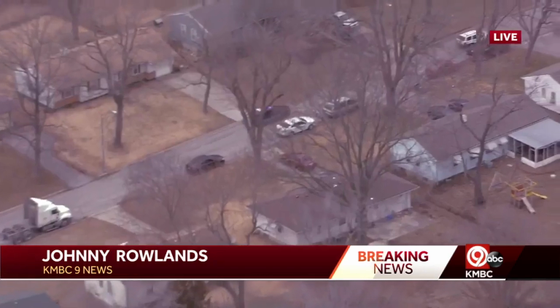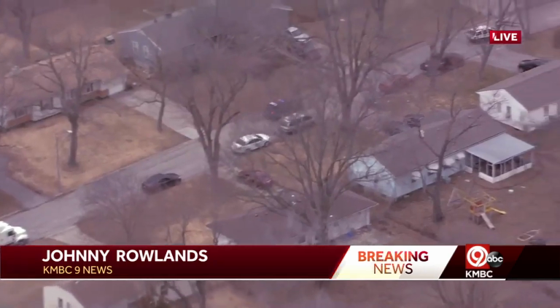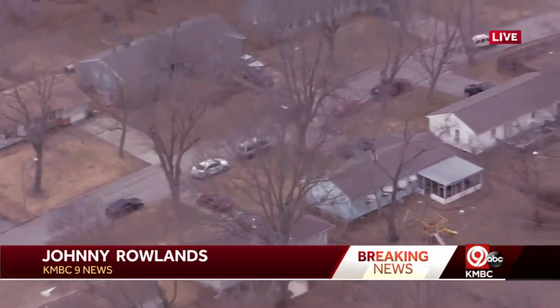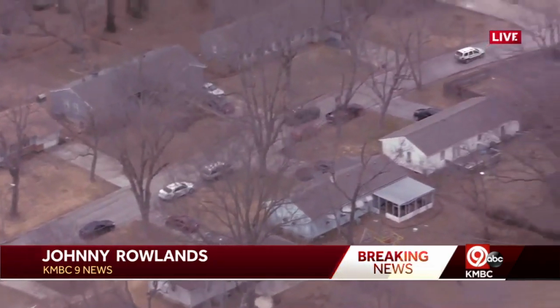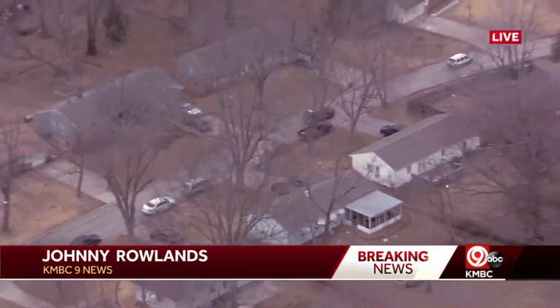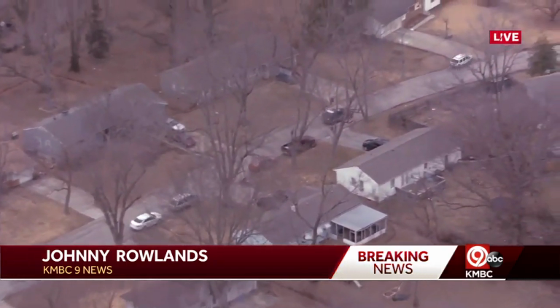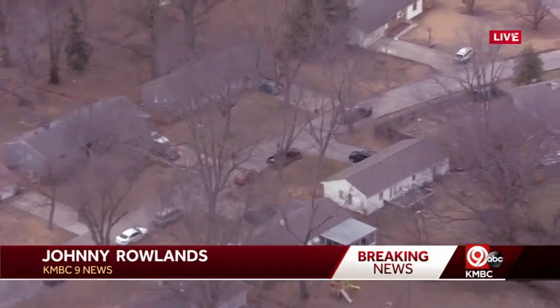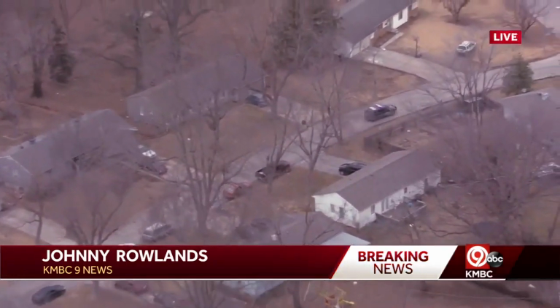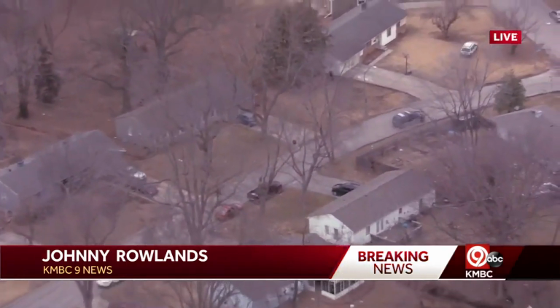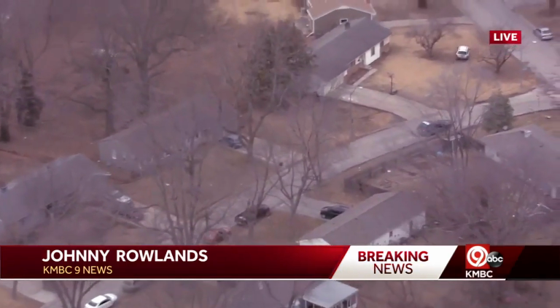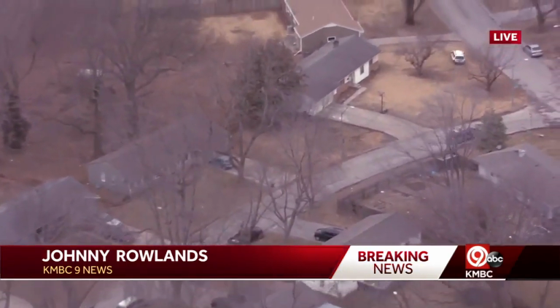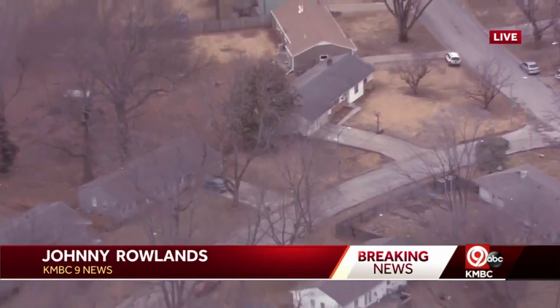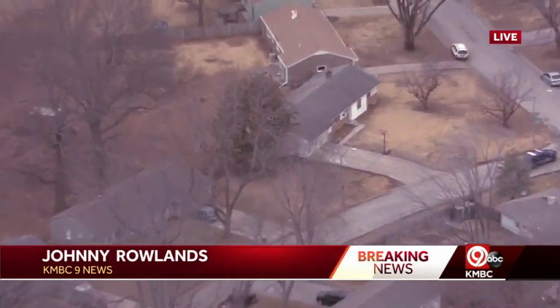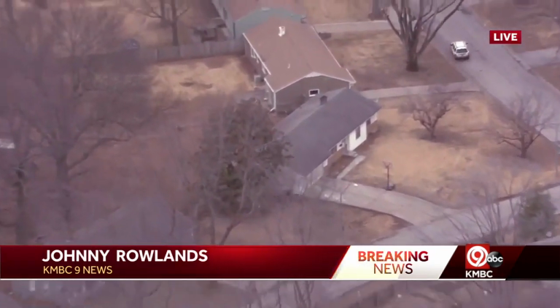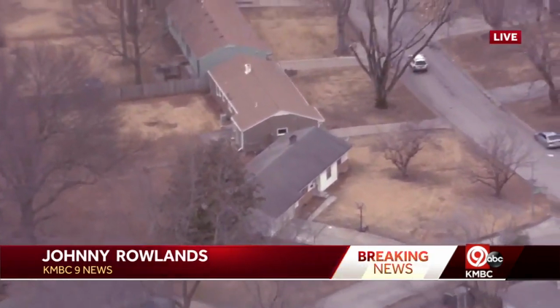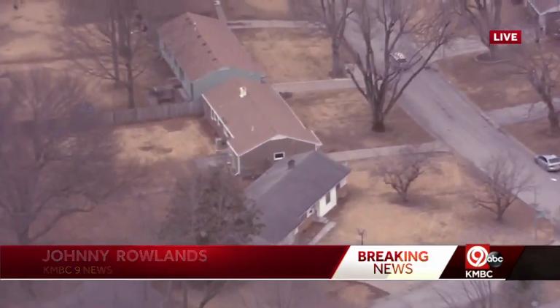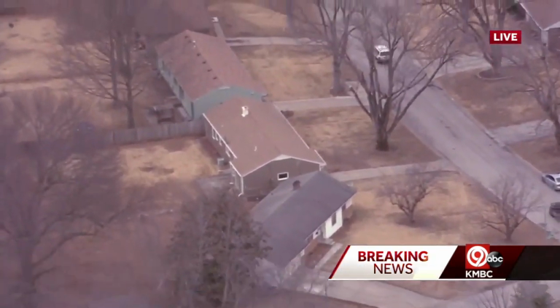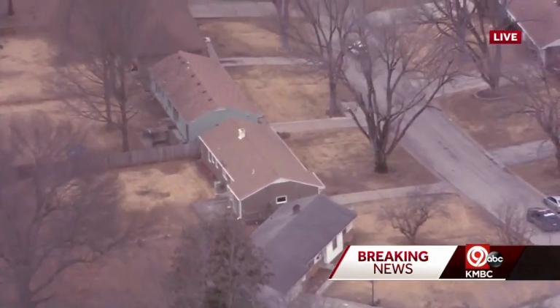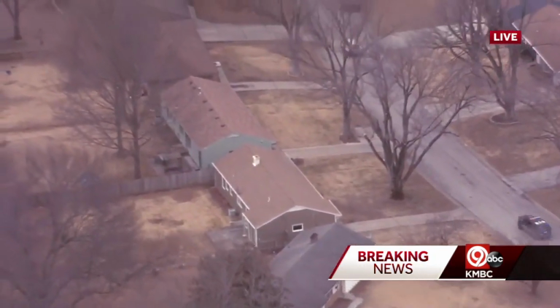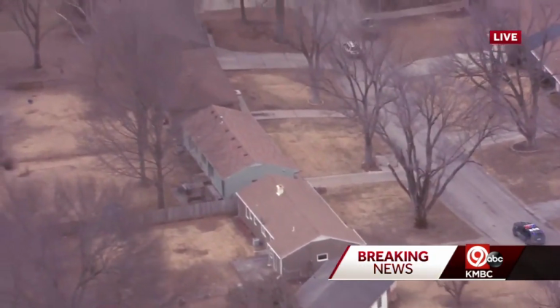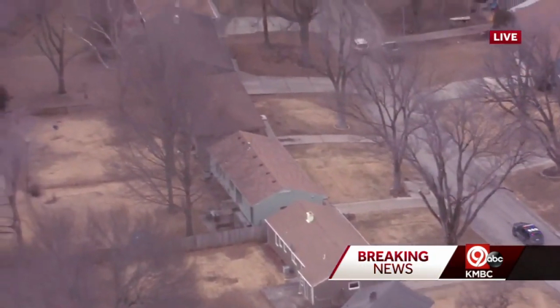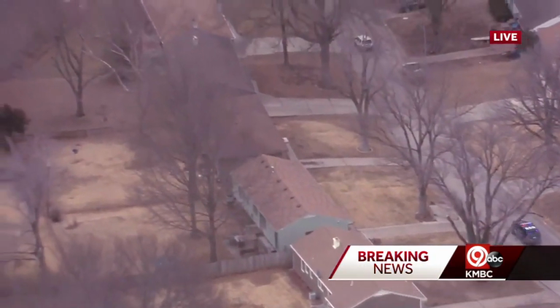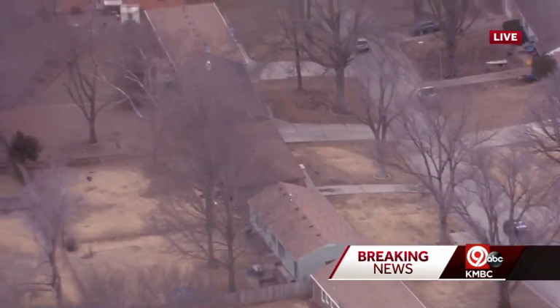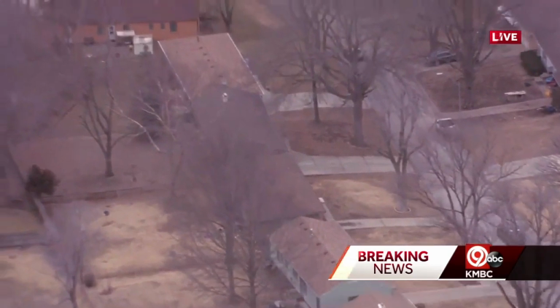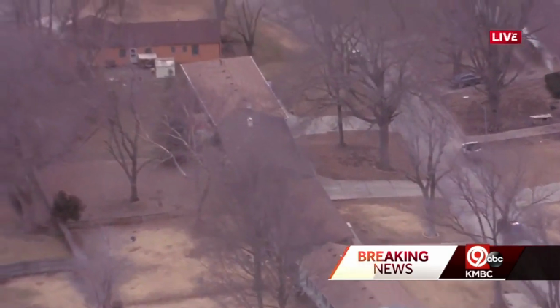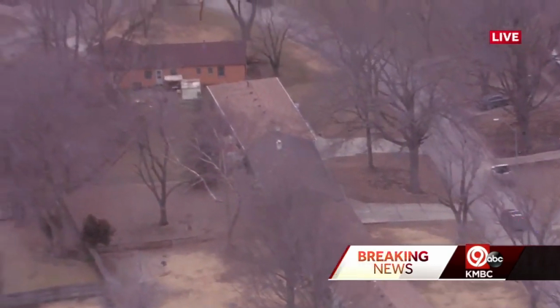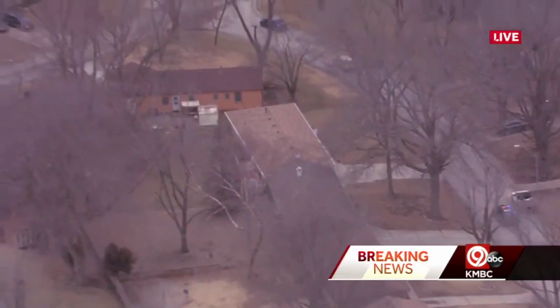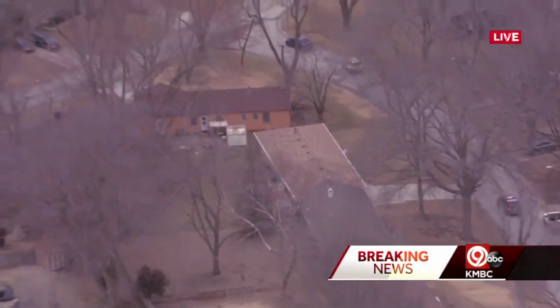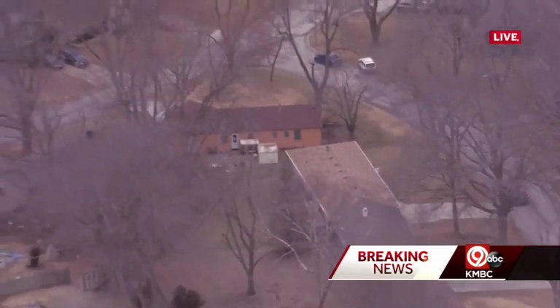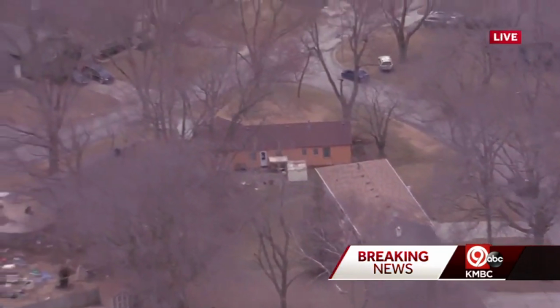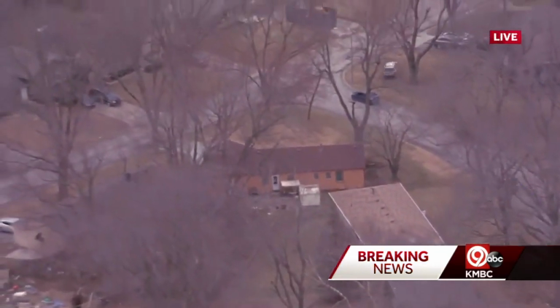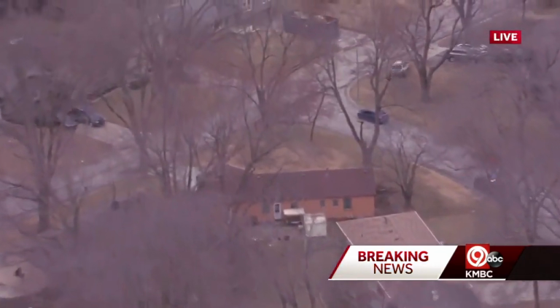It is going to be a car chase that we are following here in southeast Kansas City, through somebody's yard. We're just a little to the north of 470 here at about Blue Ridge Boulevard, heading to the west now, in a residential area.